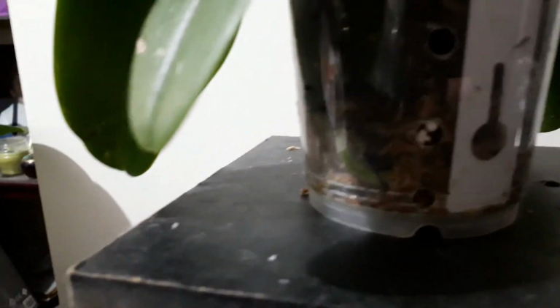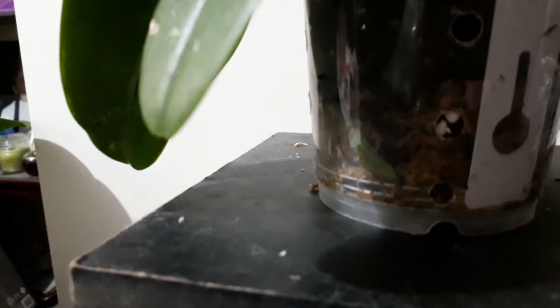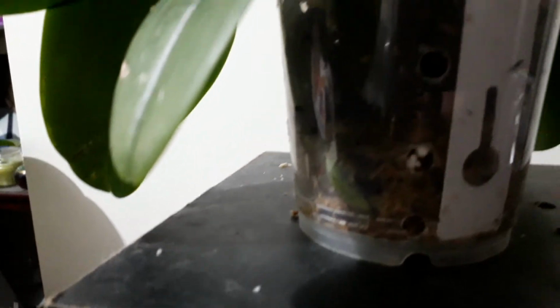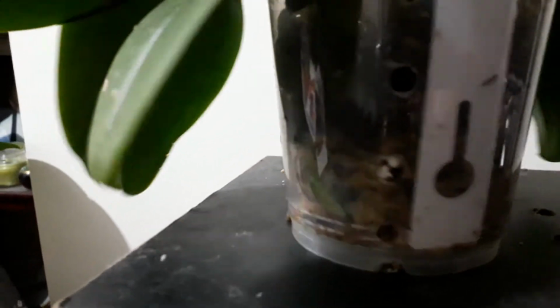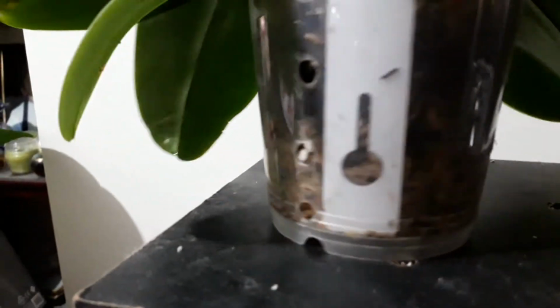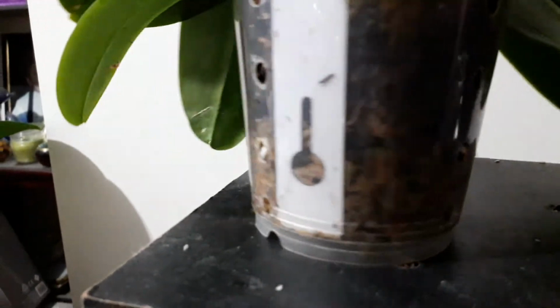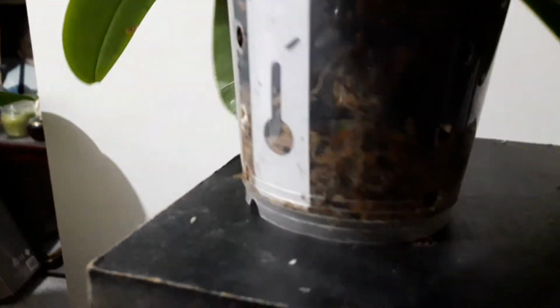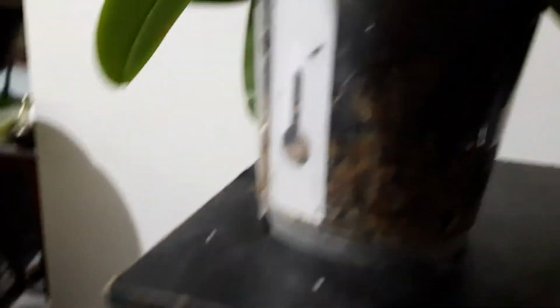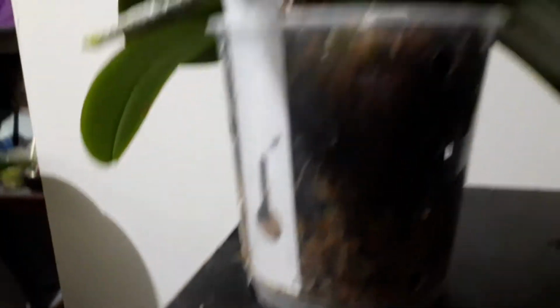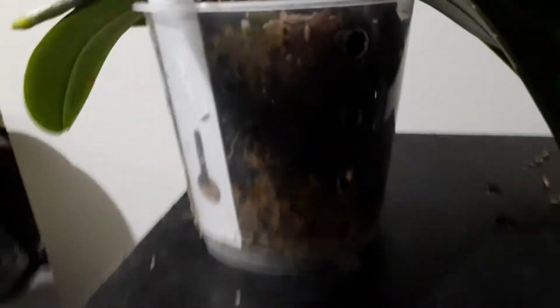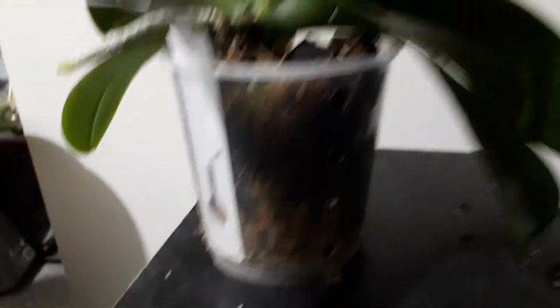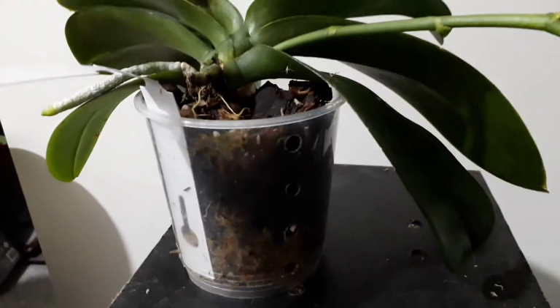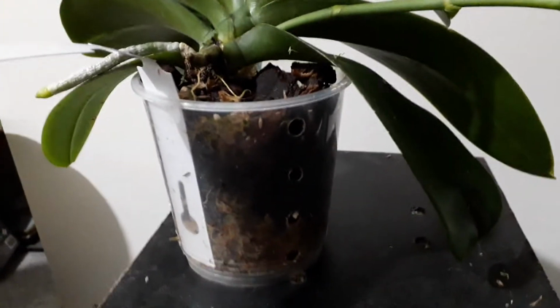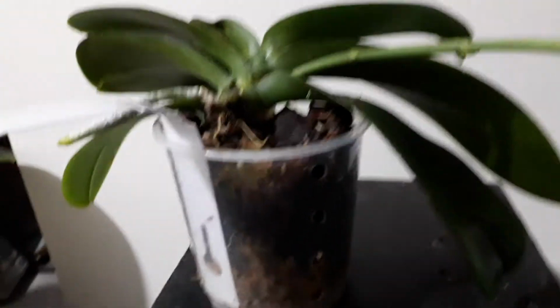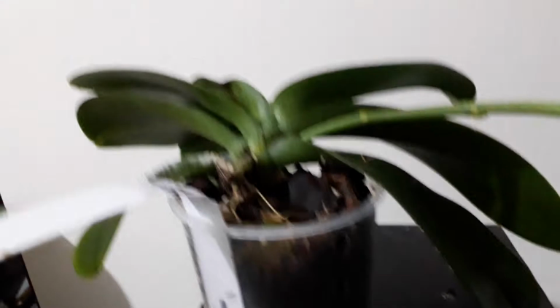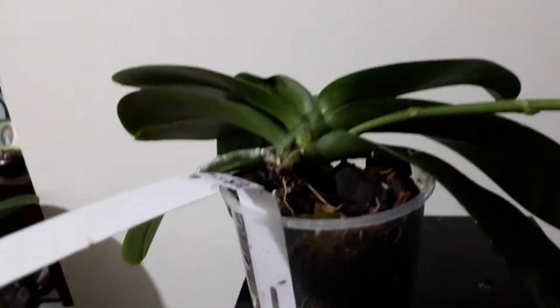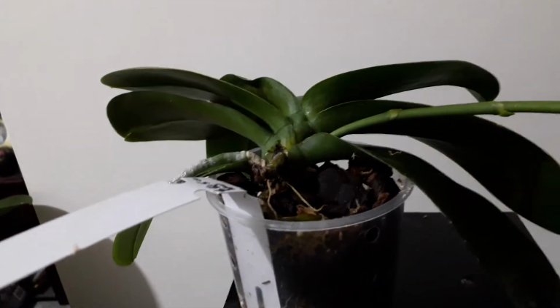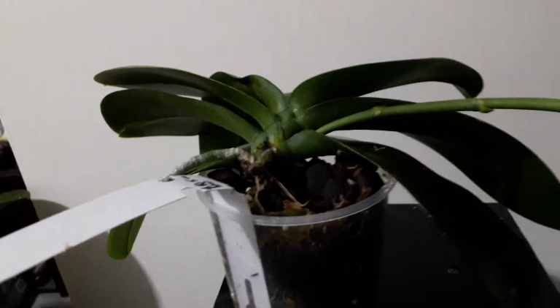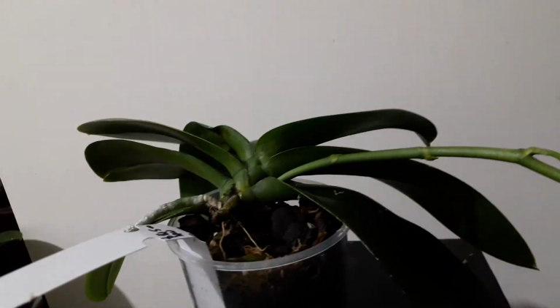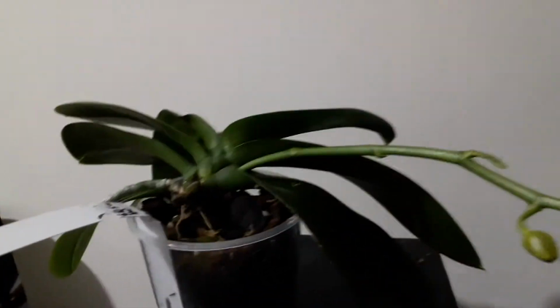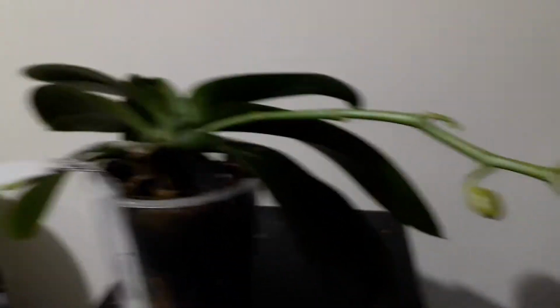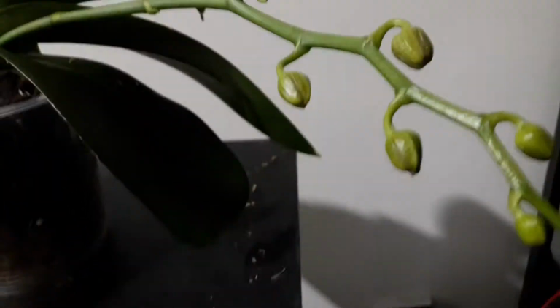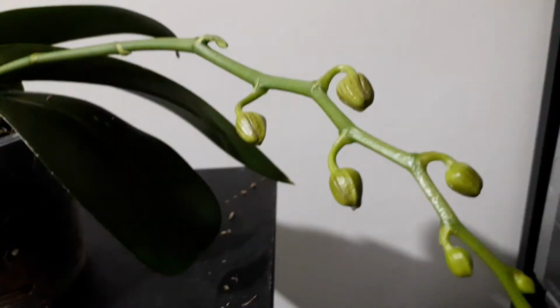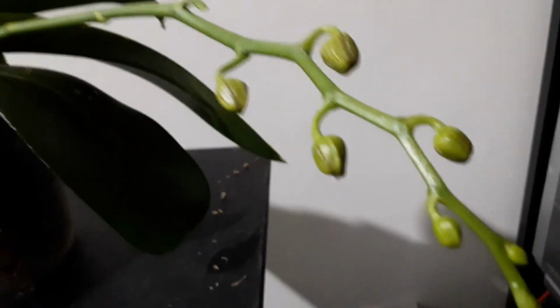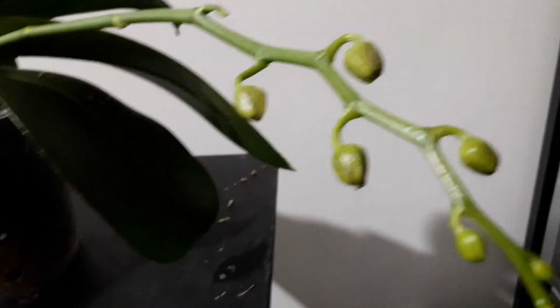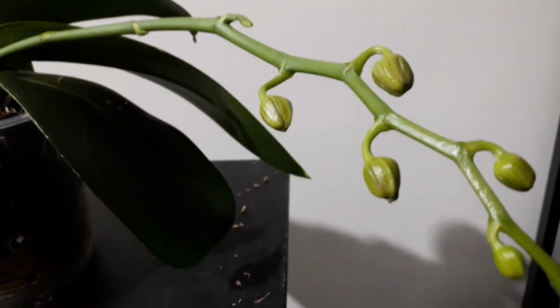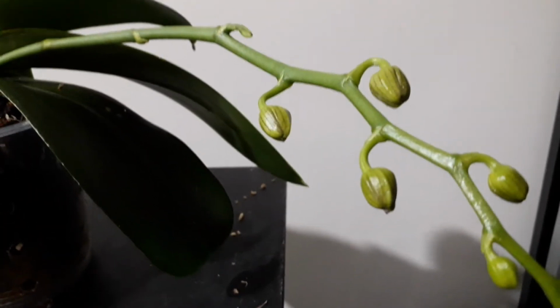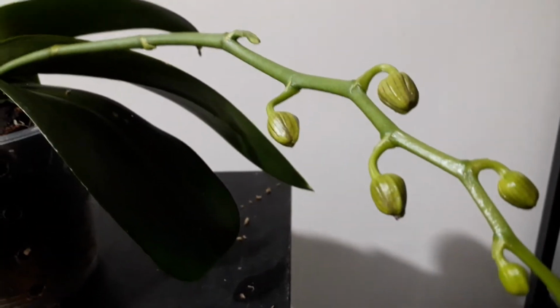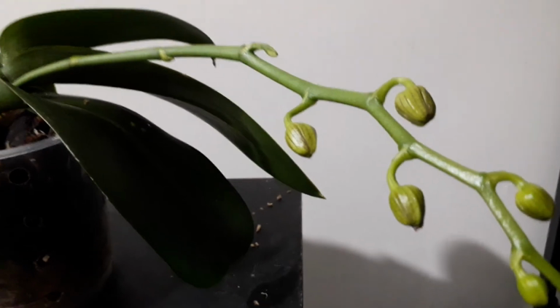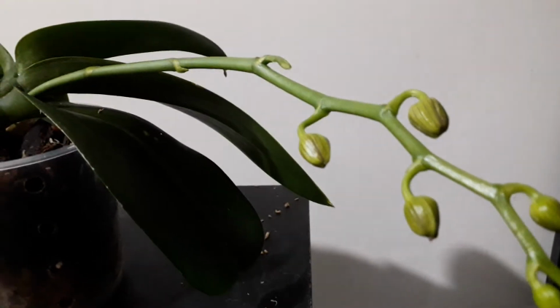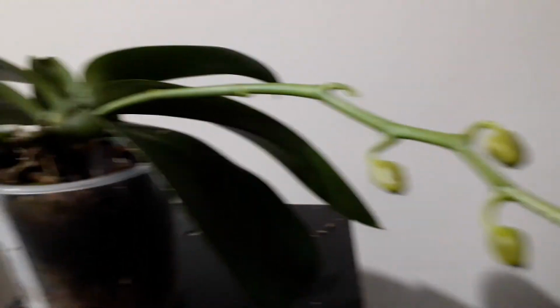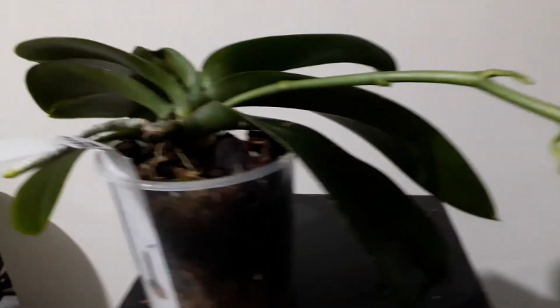I think as this one dries out again I might actually take it out of that pot and have a double check on what's going on. Looking forward to those gorgeous stripy little flowers when they come out — that'll be really cute.